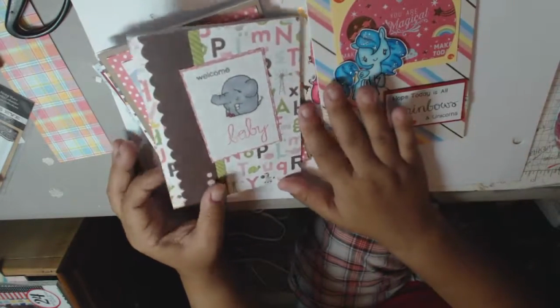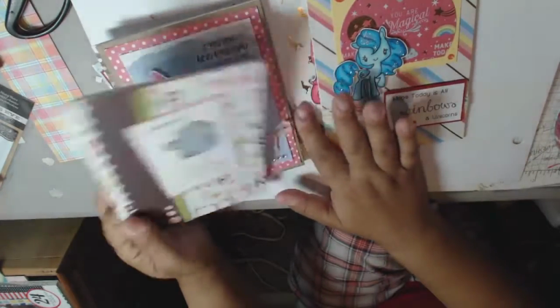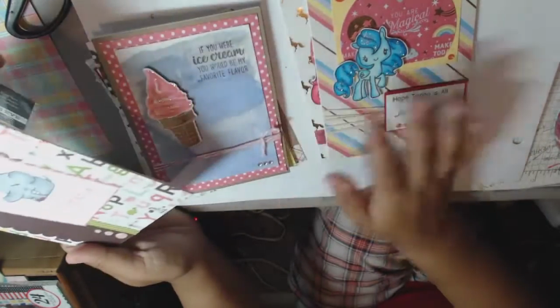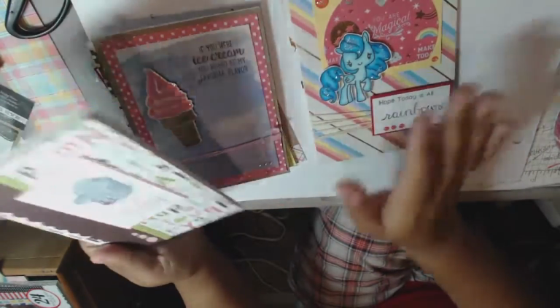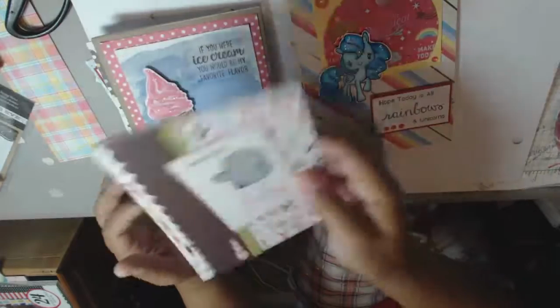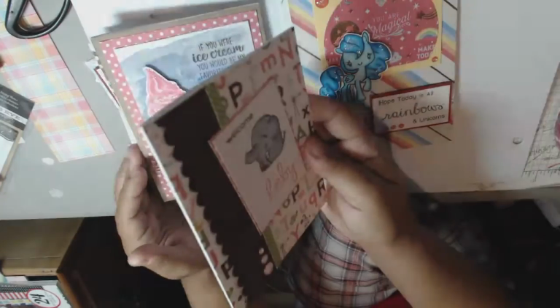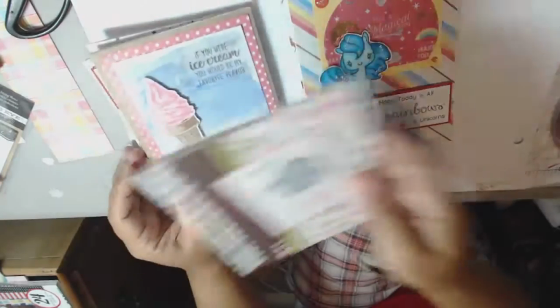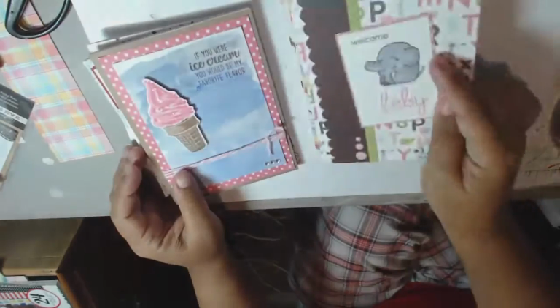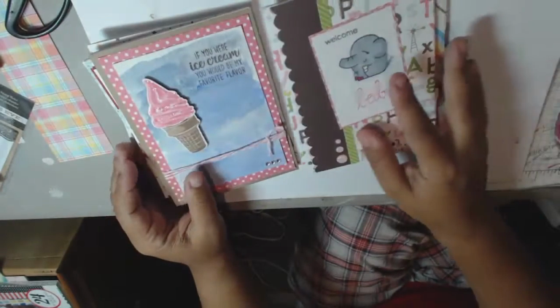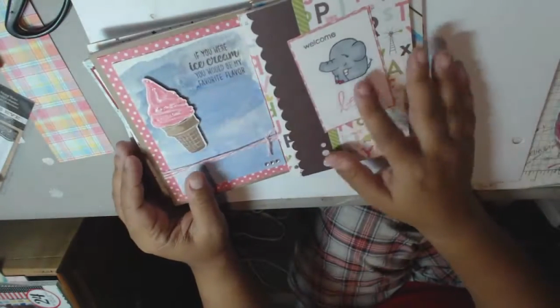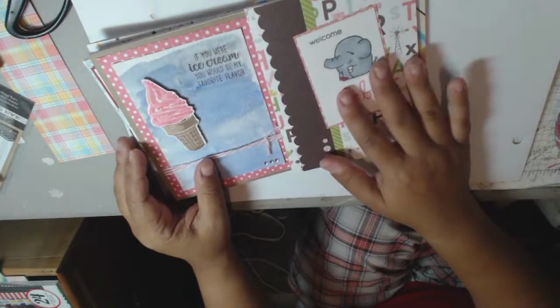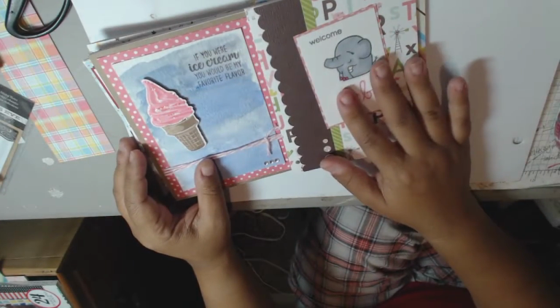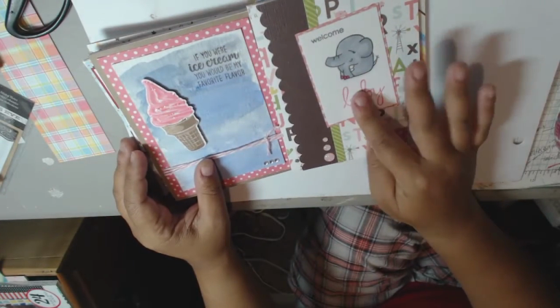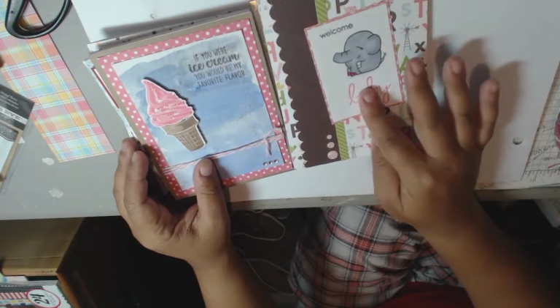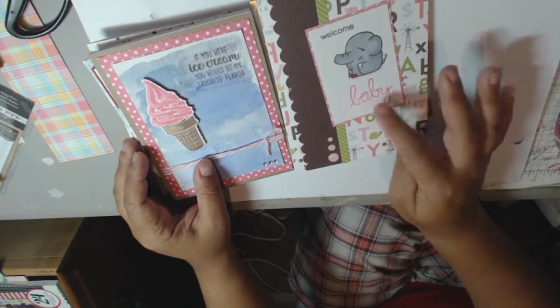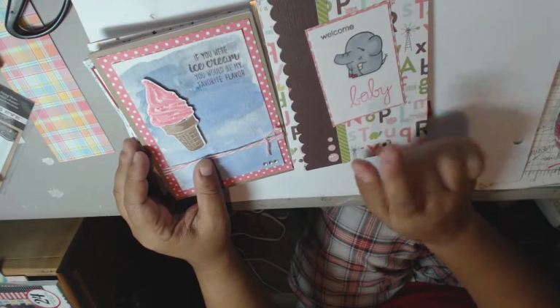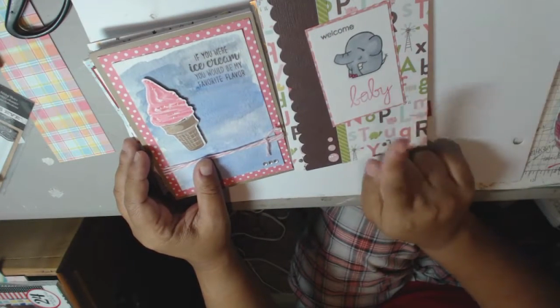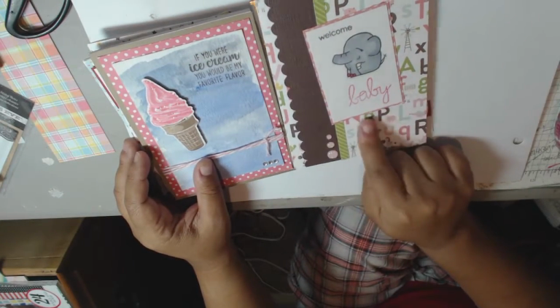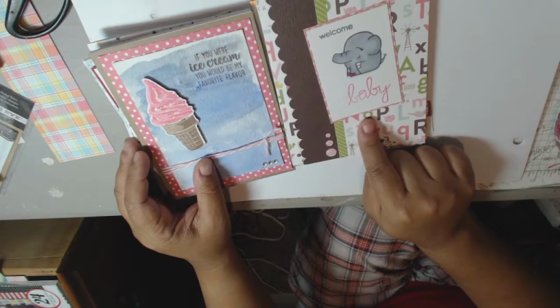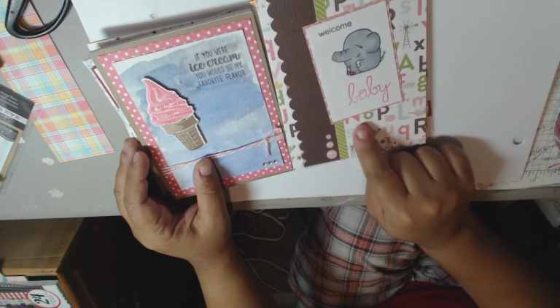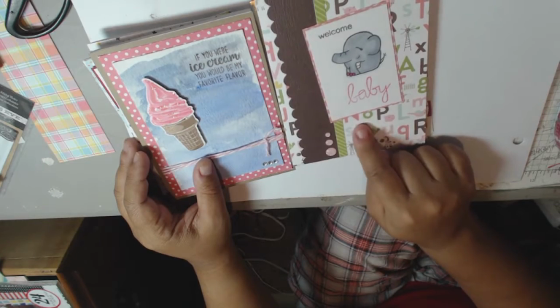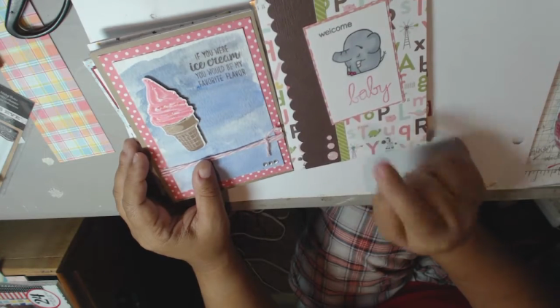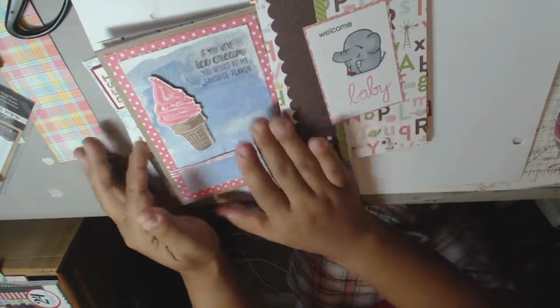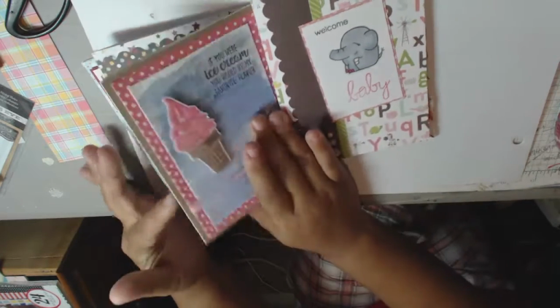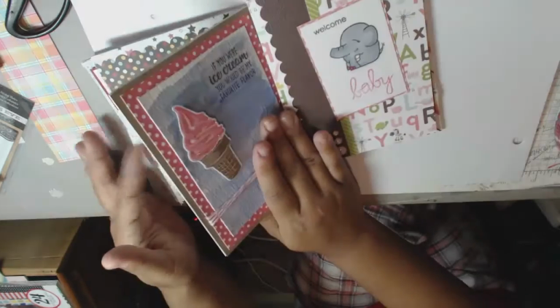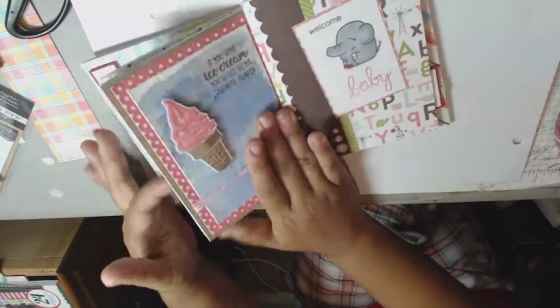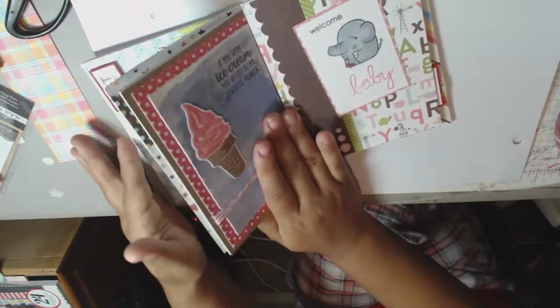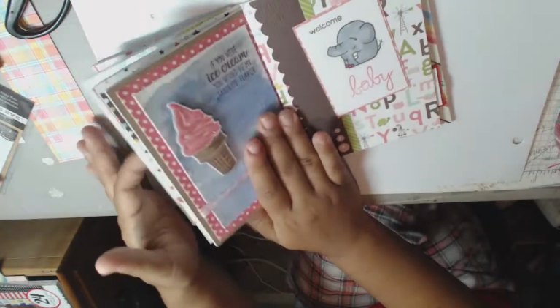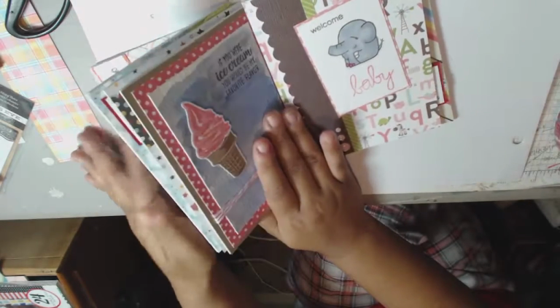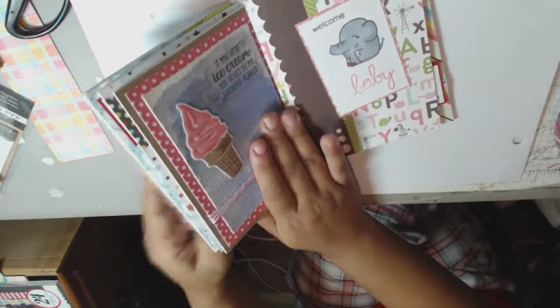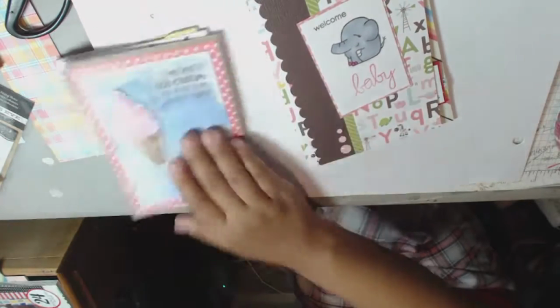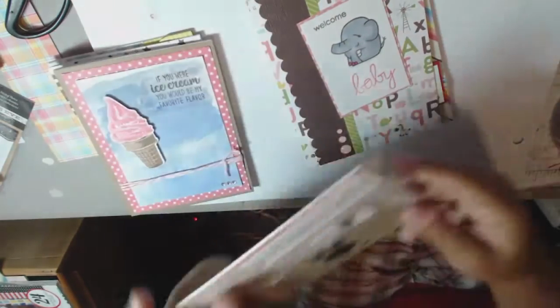I made some cards for the Paper Smooches challenge, which was to use an animal. And this is a baby card. They have a lot of animals. And then I made this one.